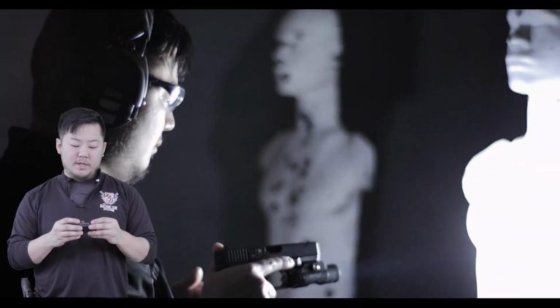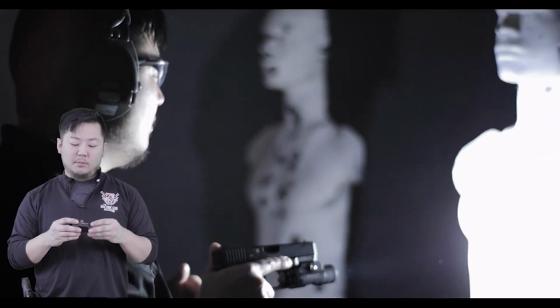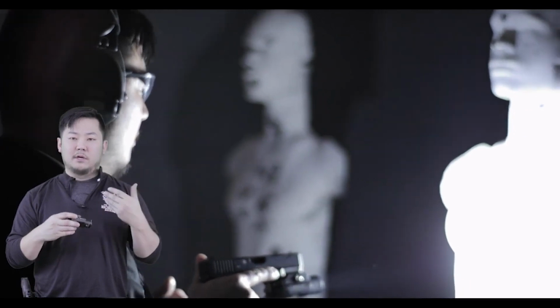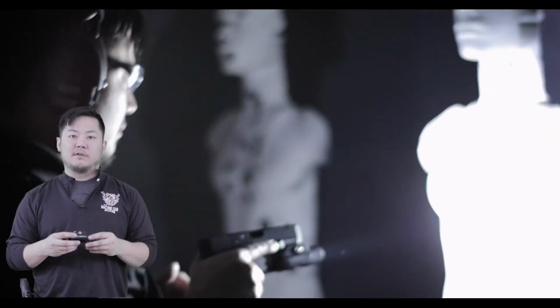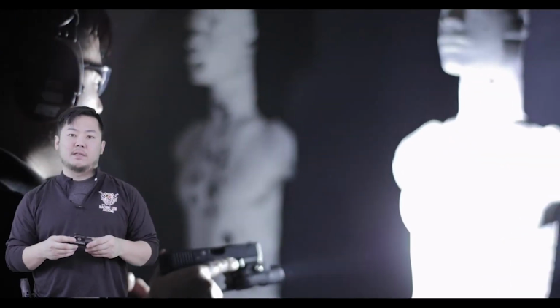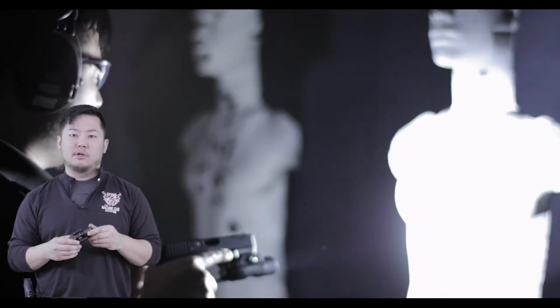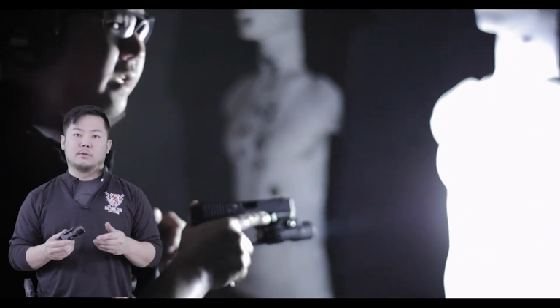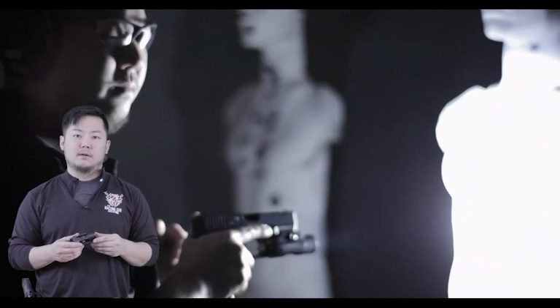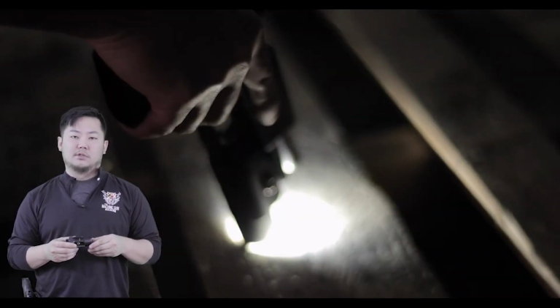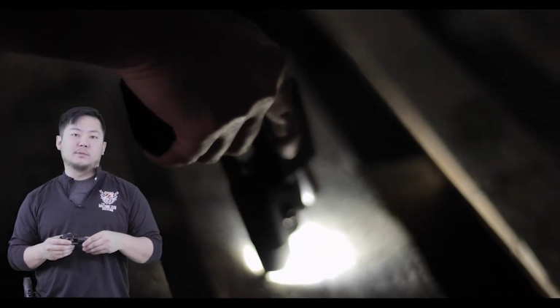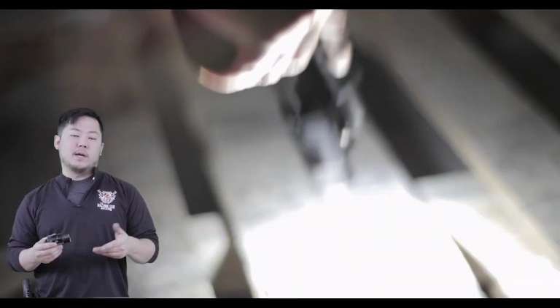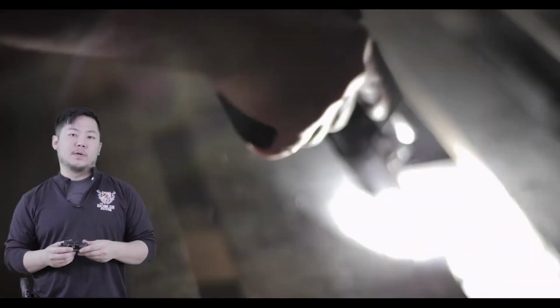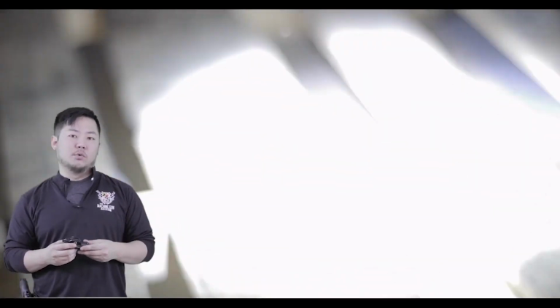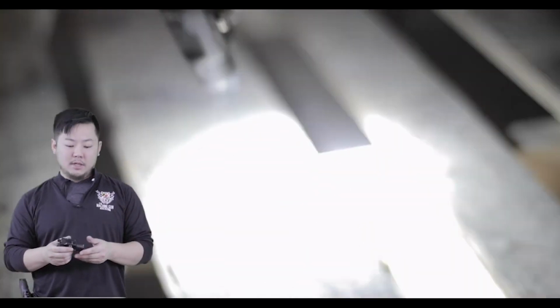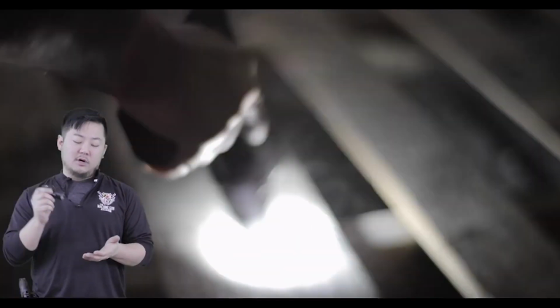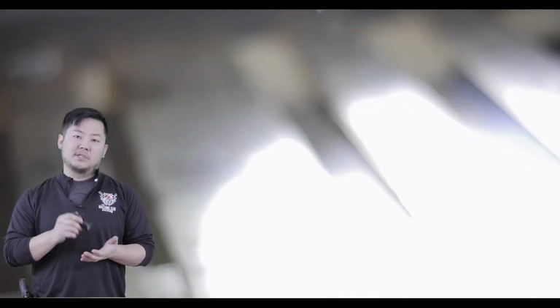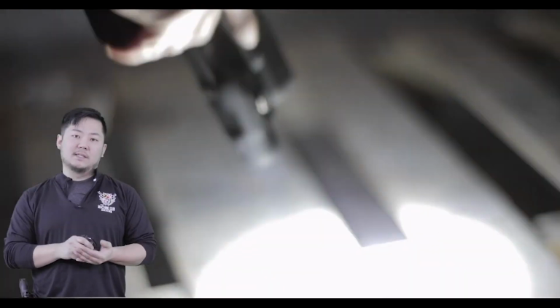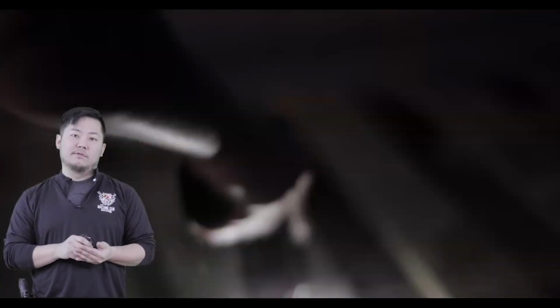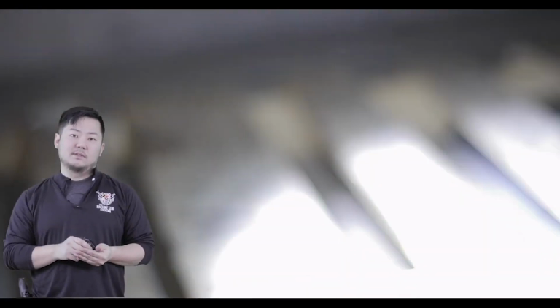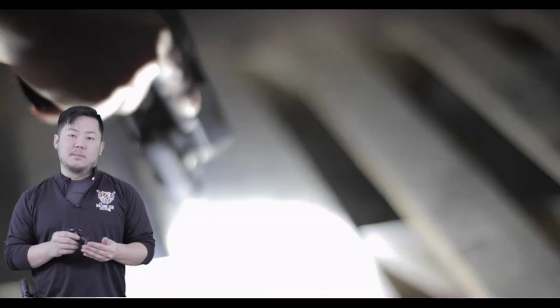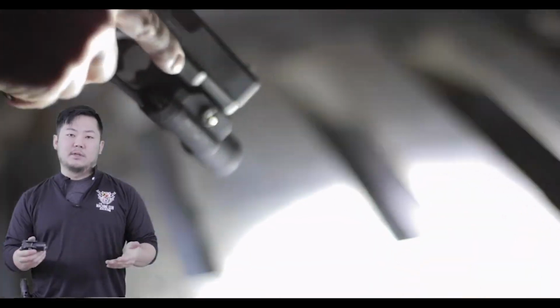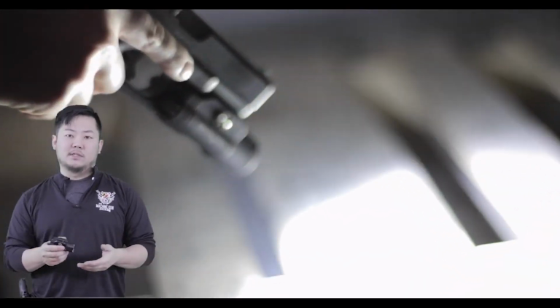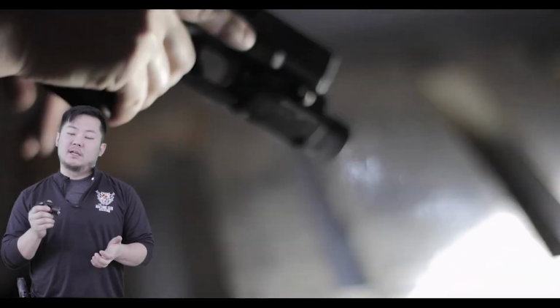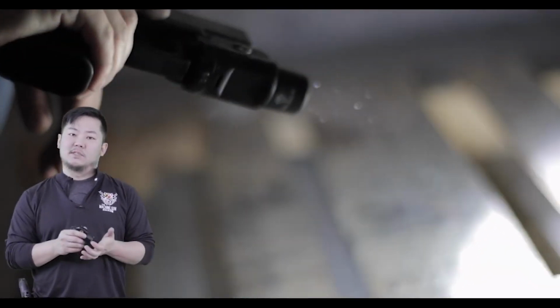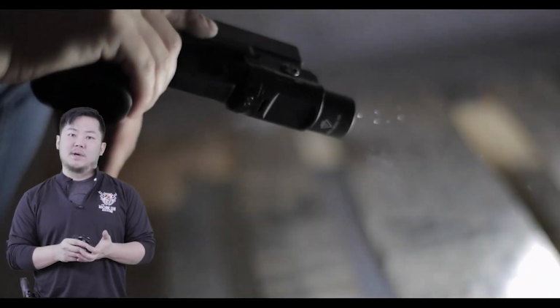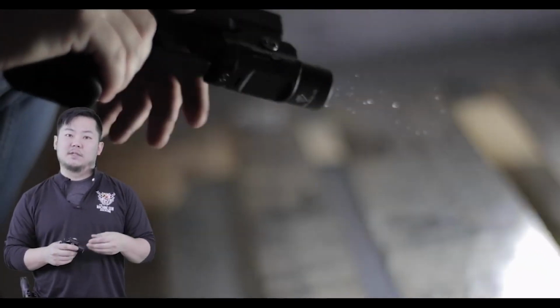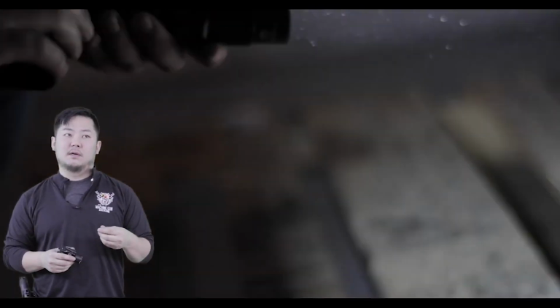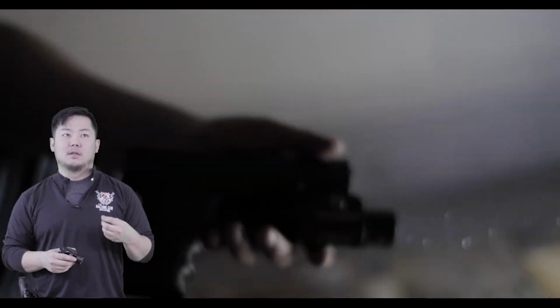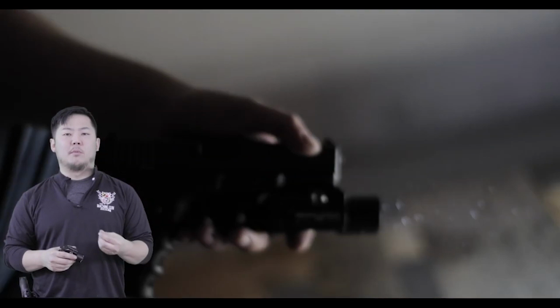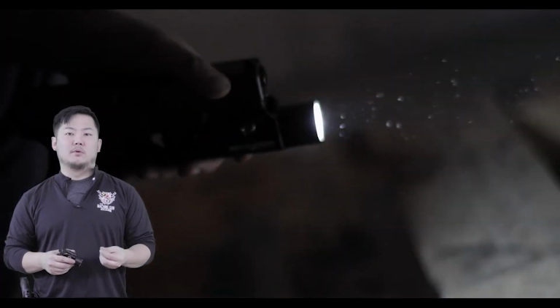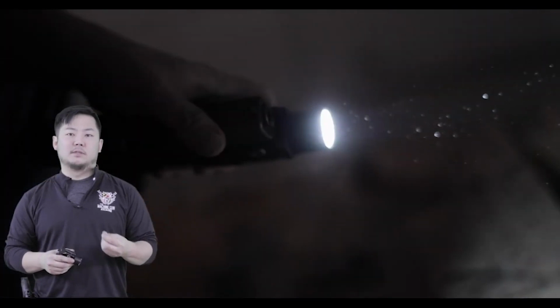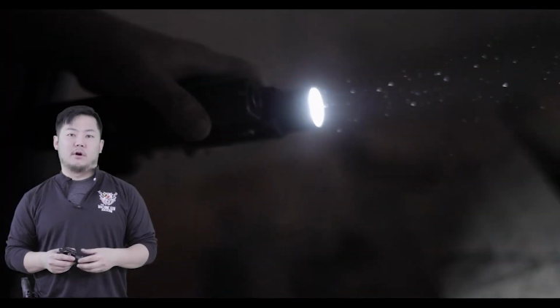We then decided we wanted to increase the amount of impact we were causing to the light. So at this point we went ahead and got some wood and started bashing the light against the wood face. By doing this, we could see that it can withstand the impact of something a little bit more malleable, but still firm.